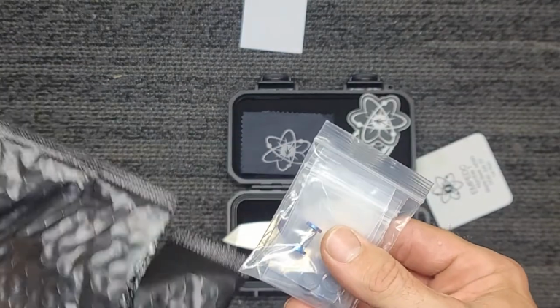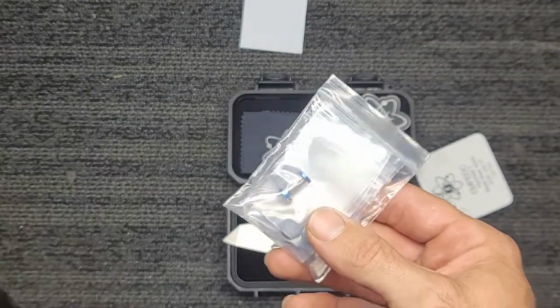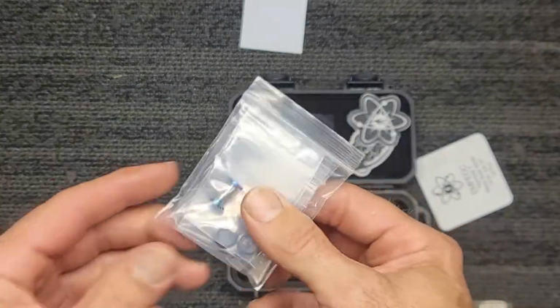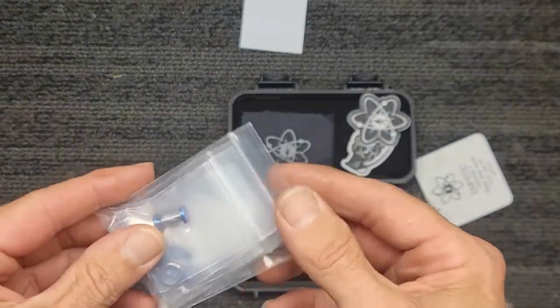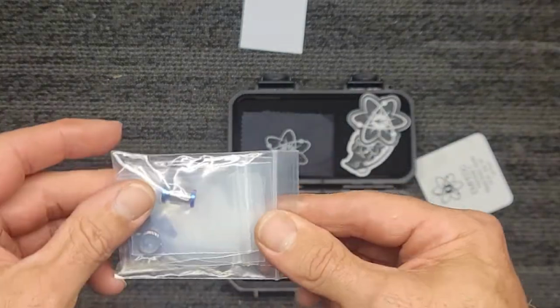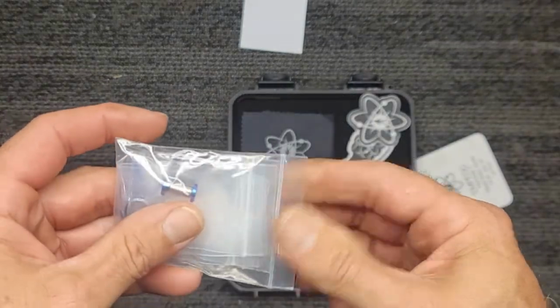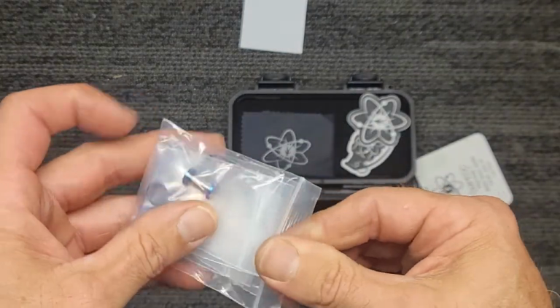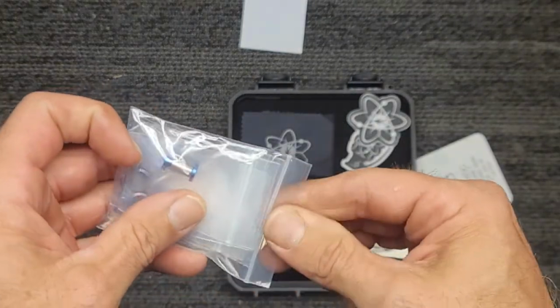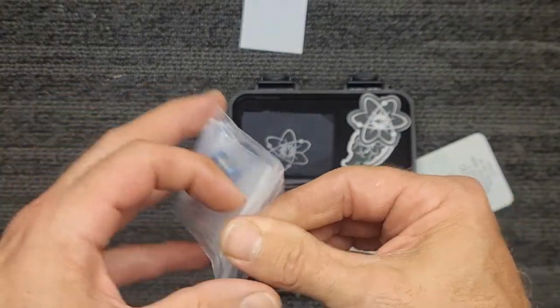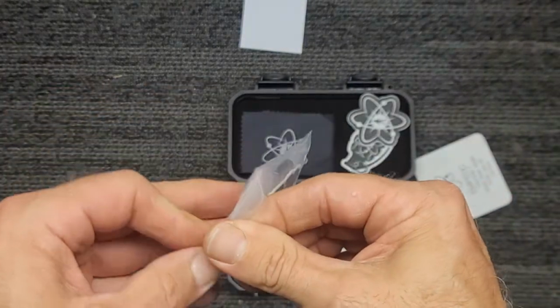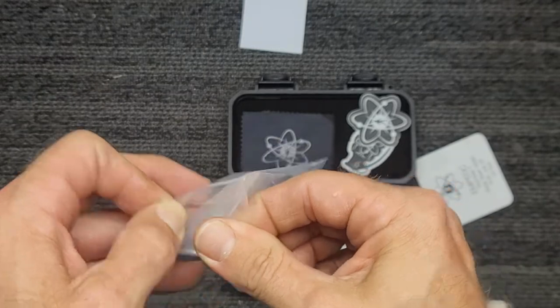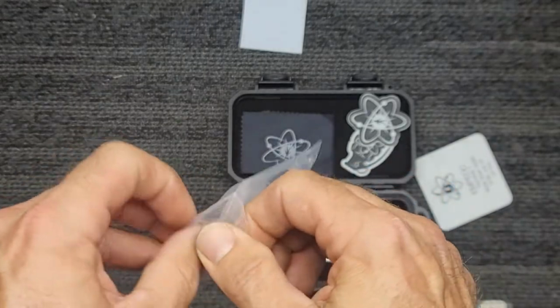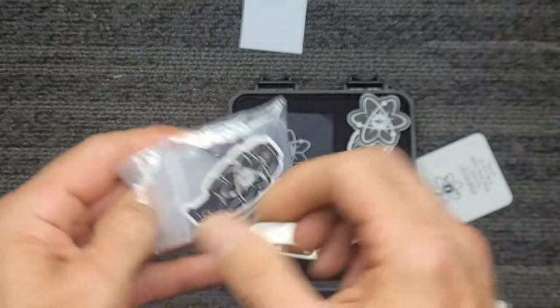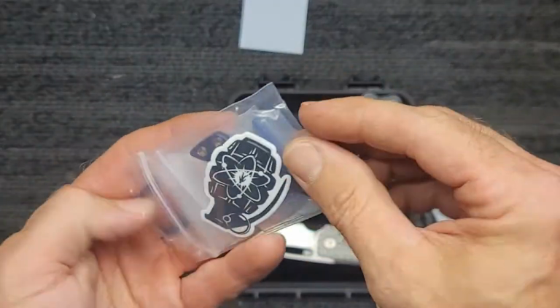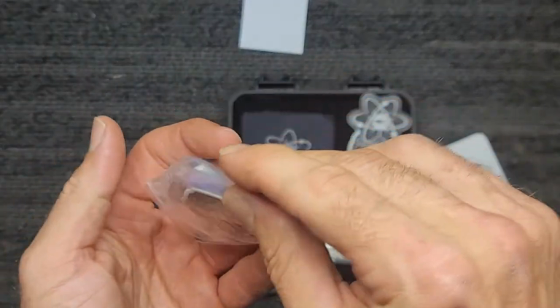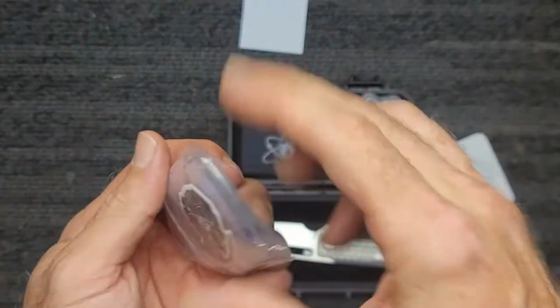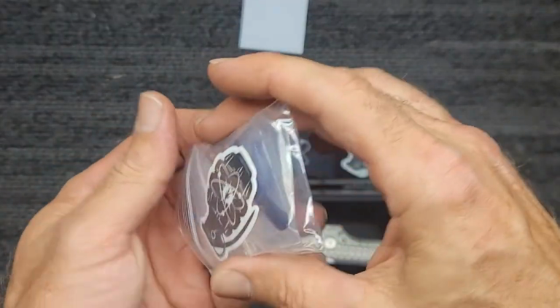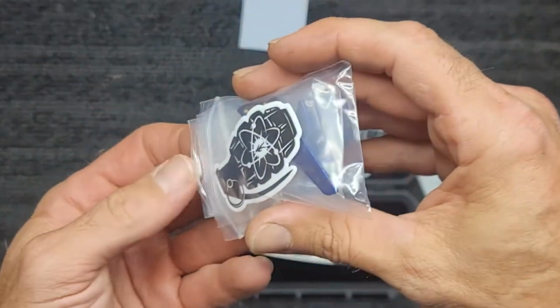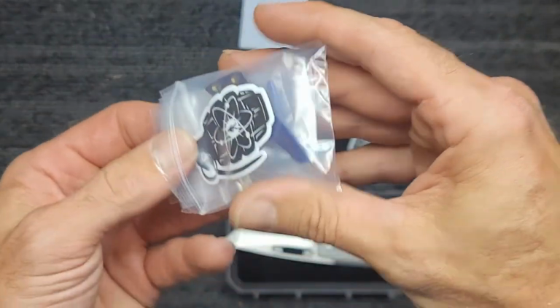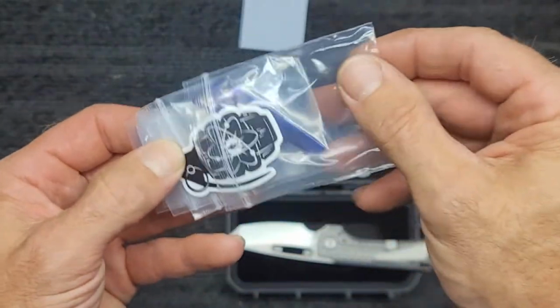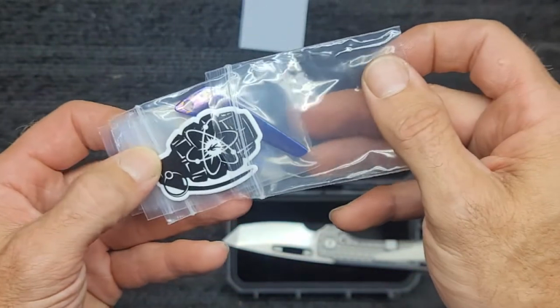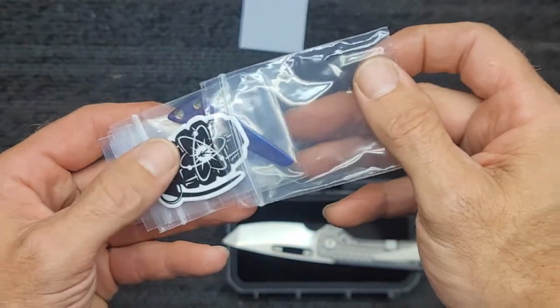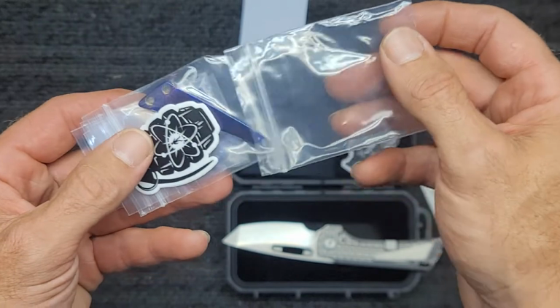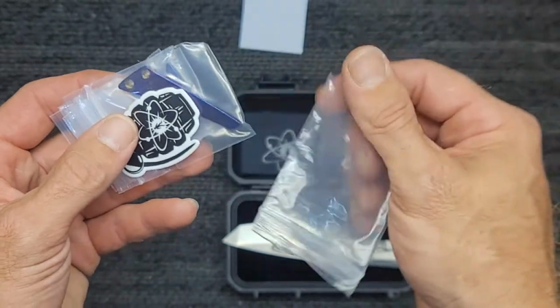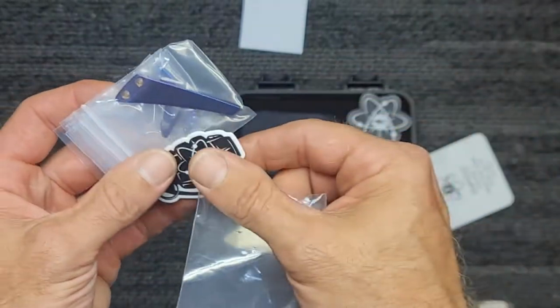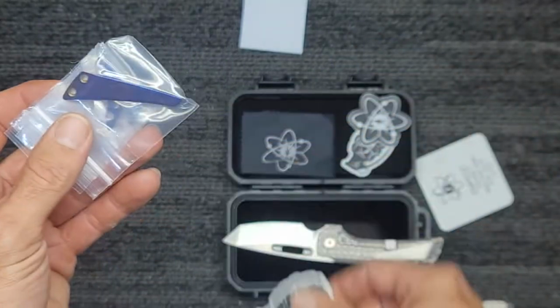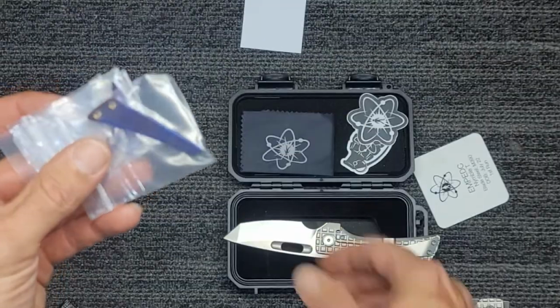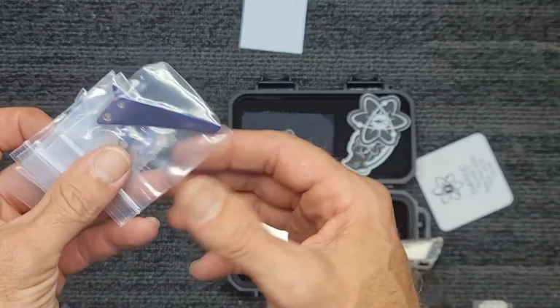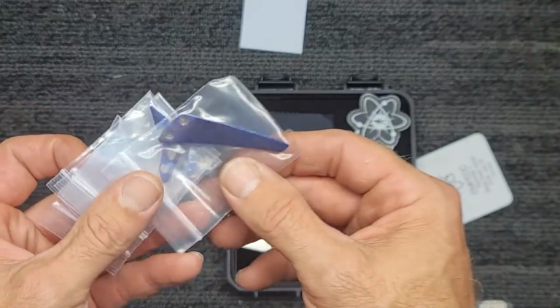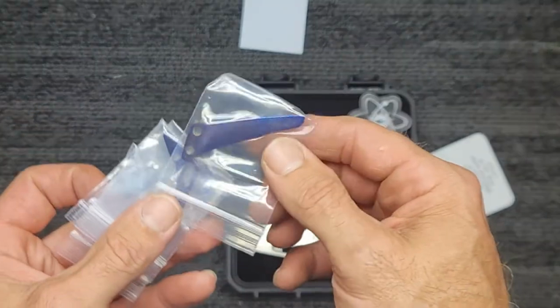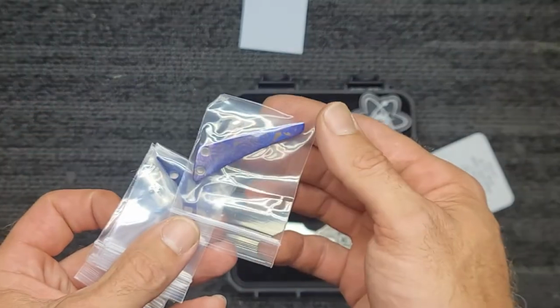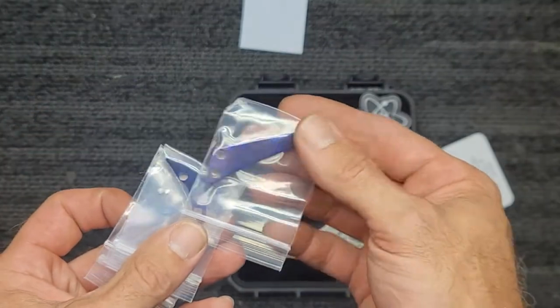But let me show you something even more special. We got the Timascus hardware, guys, and that's going straight in there. We got another little extra sticker, there's our clip.